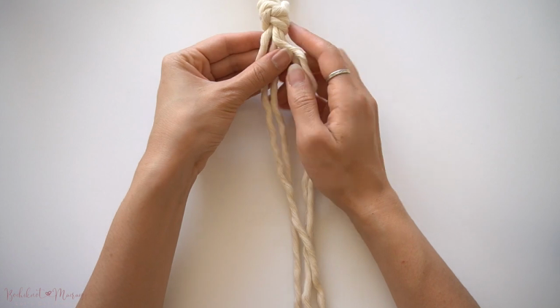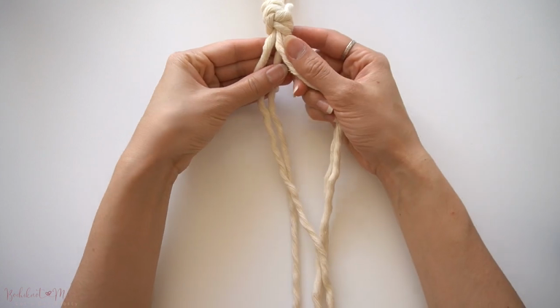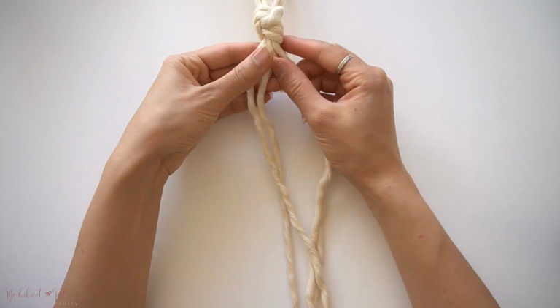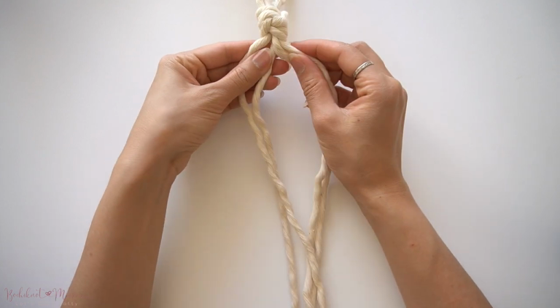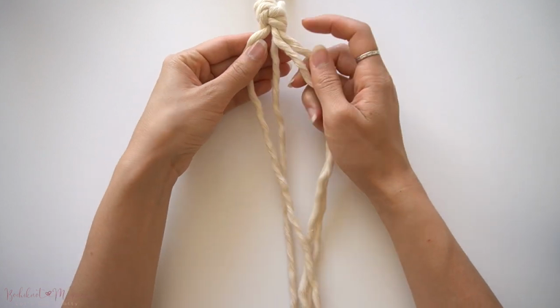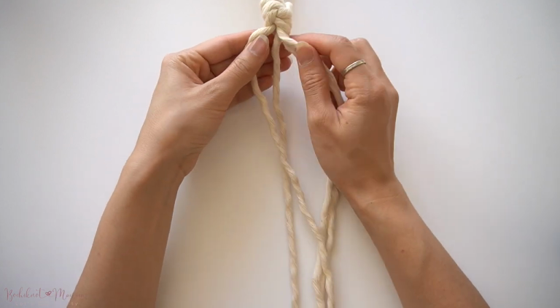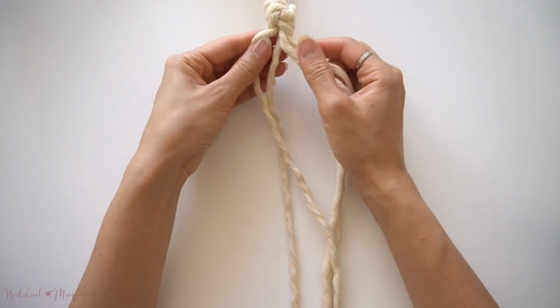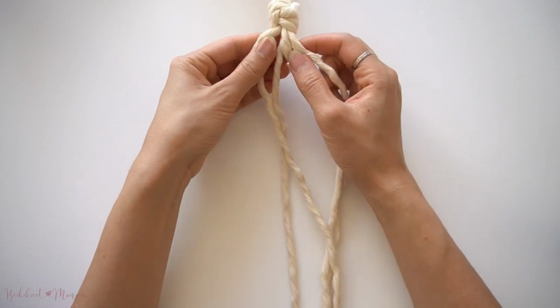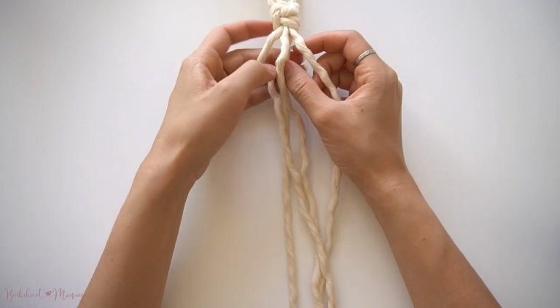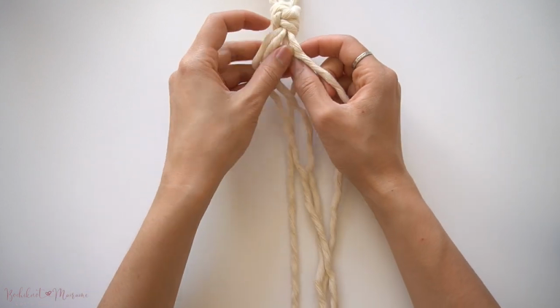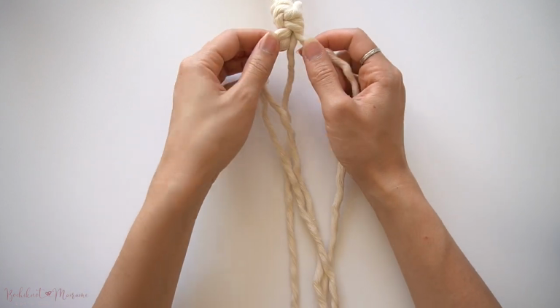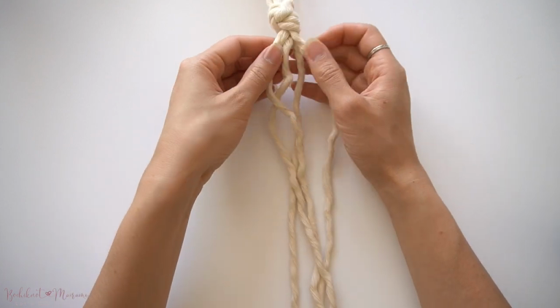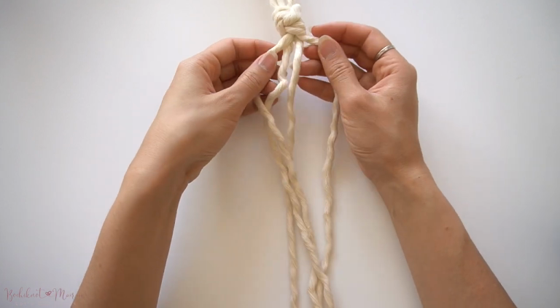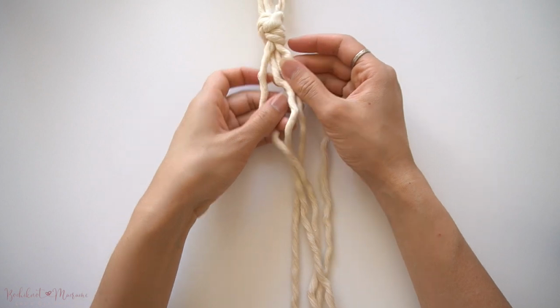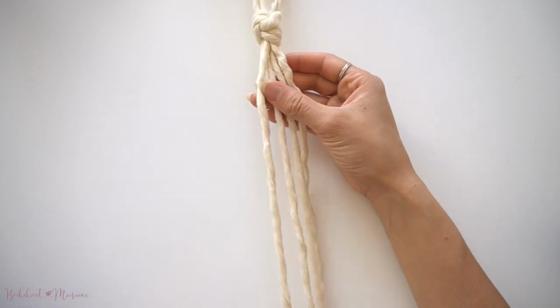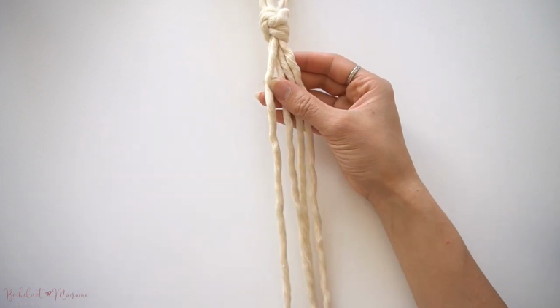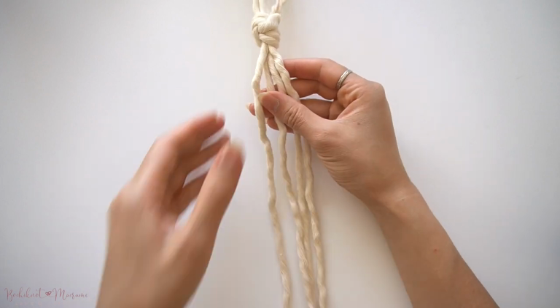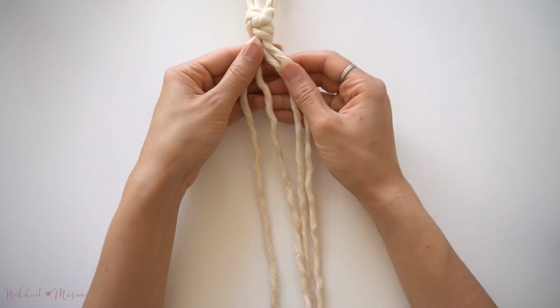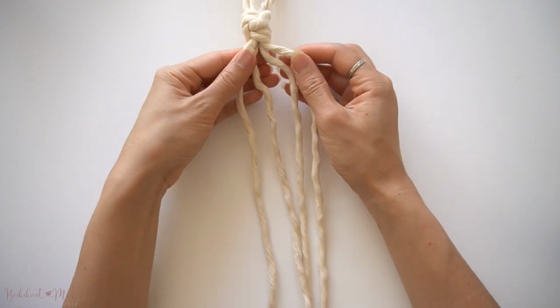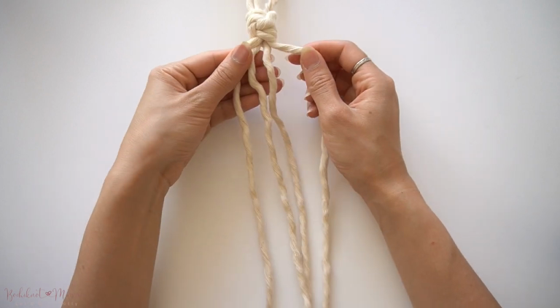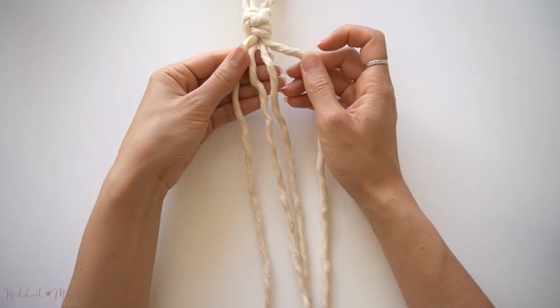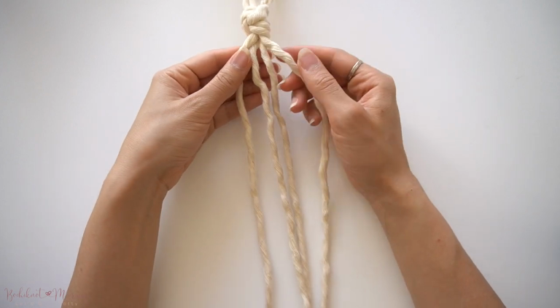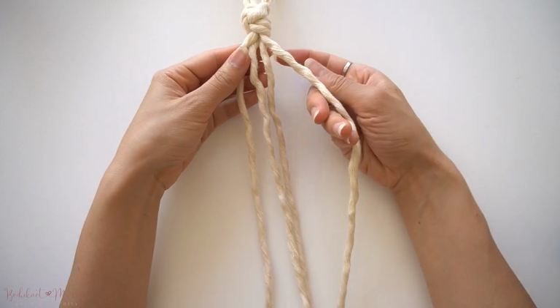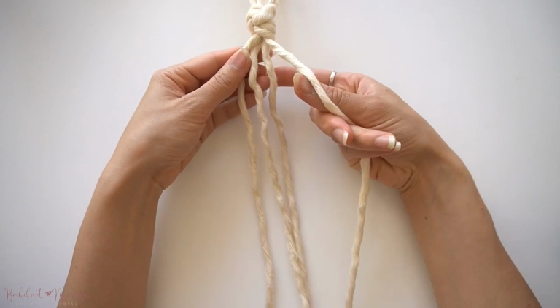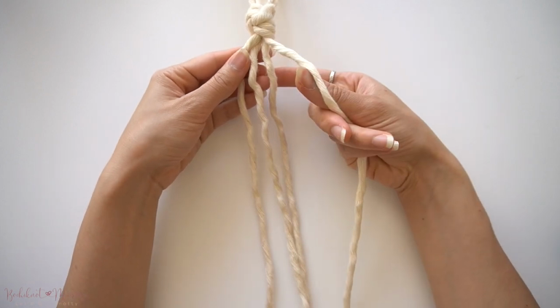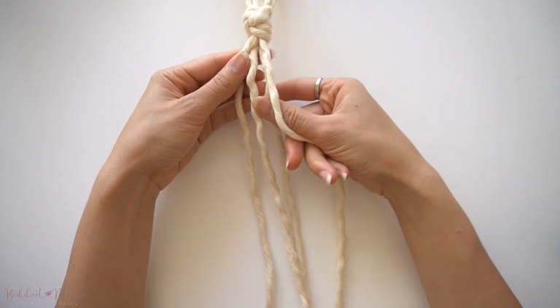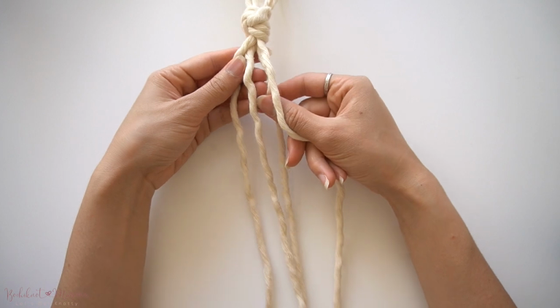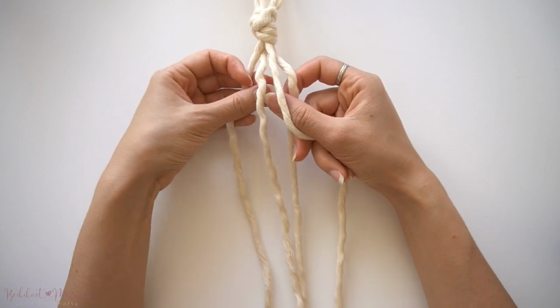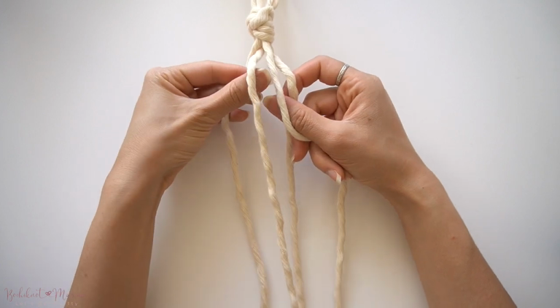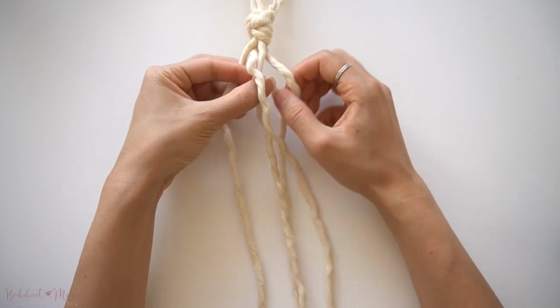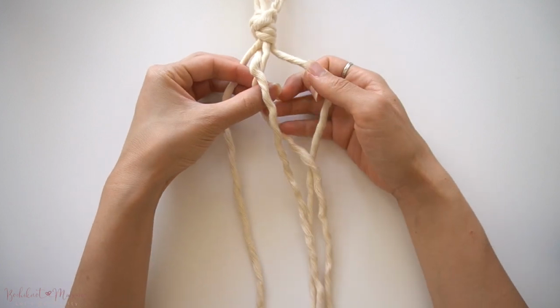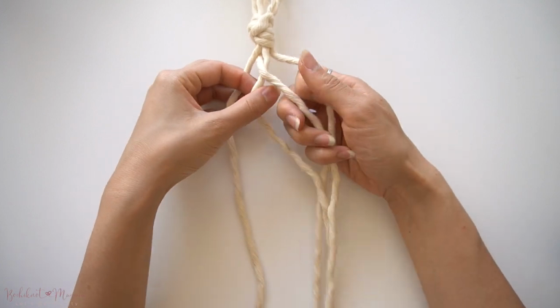To start, I've tied a large overhand knot at the top to get four vertical strands together at the bottom. To begin the braid, separate the four cords into a horizontal line.